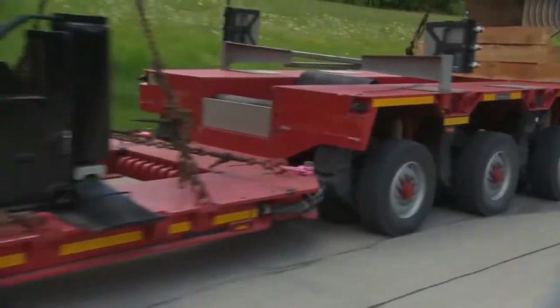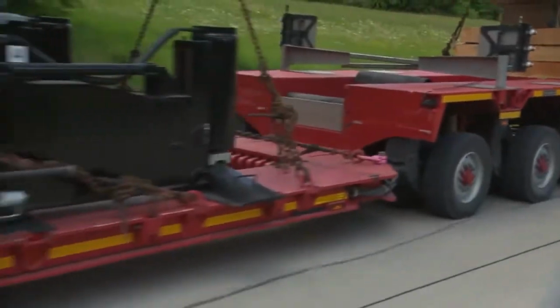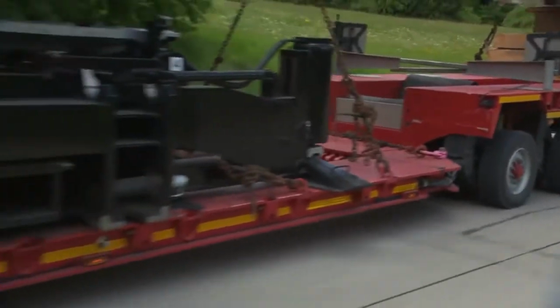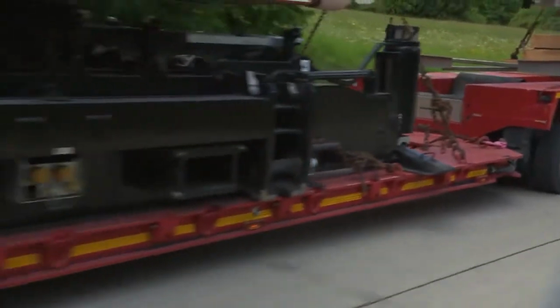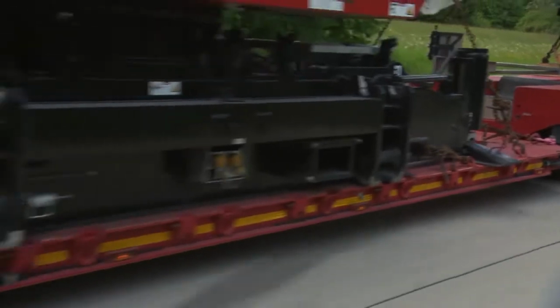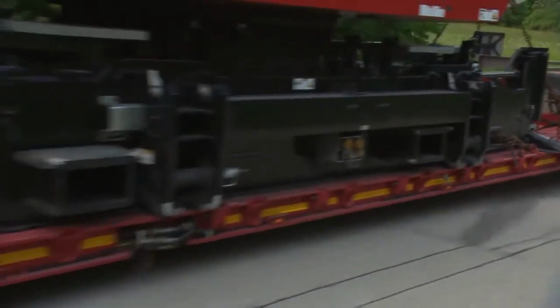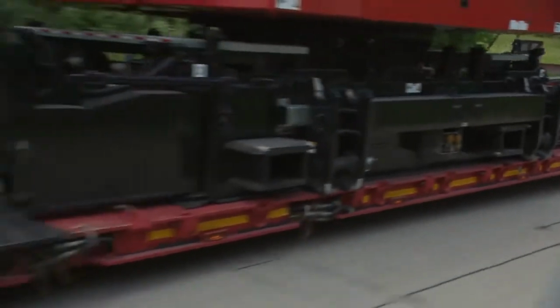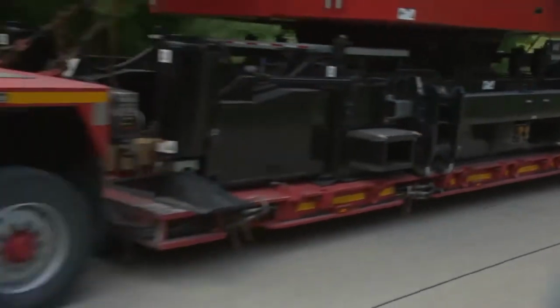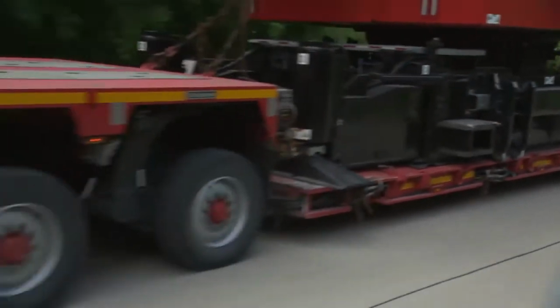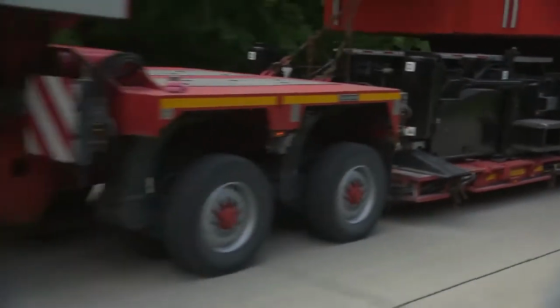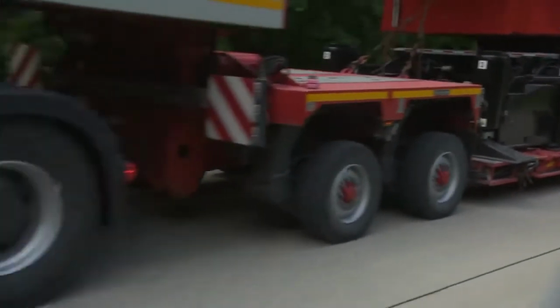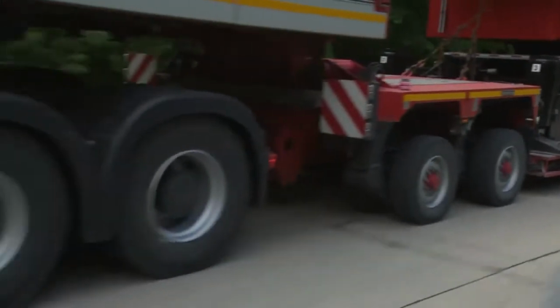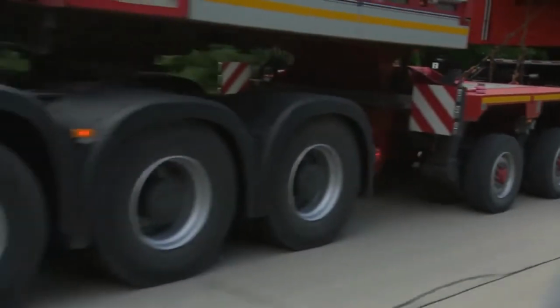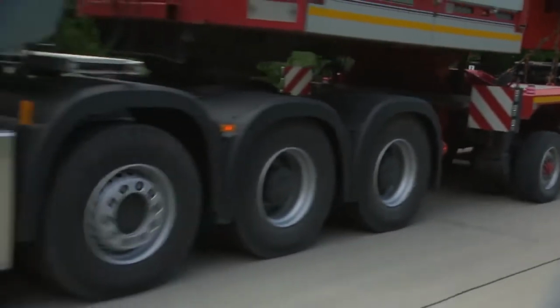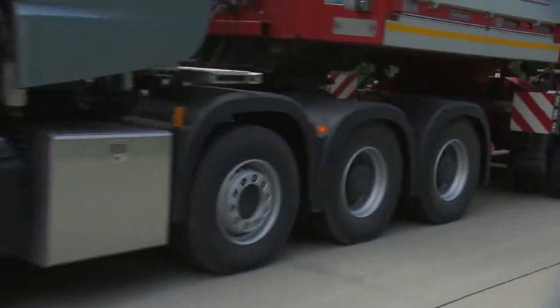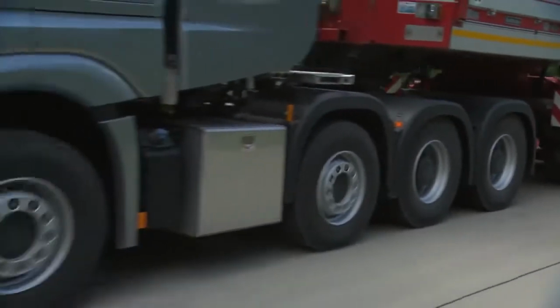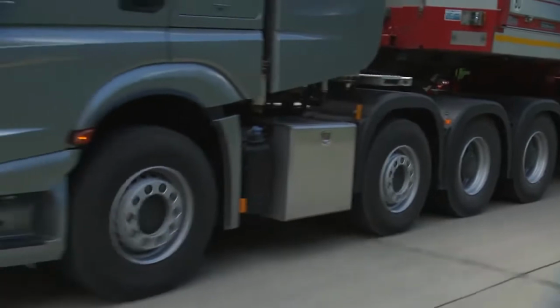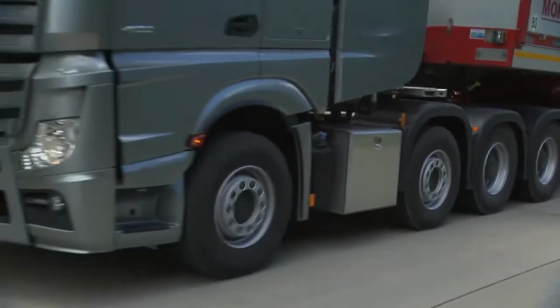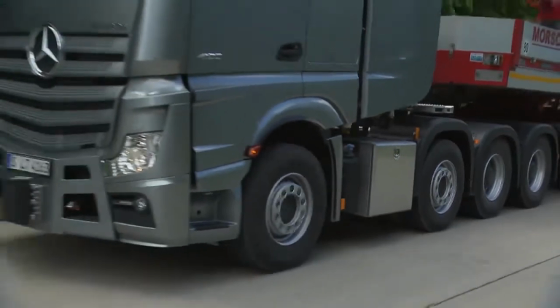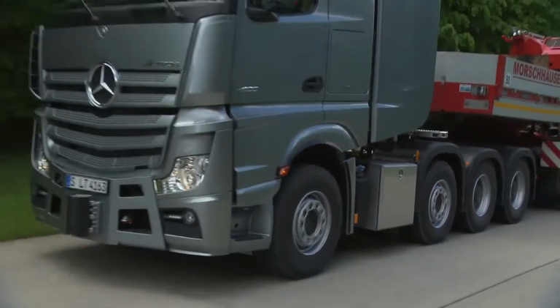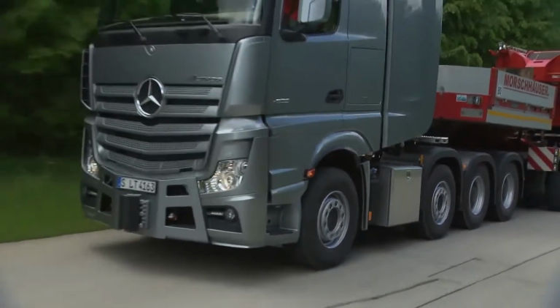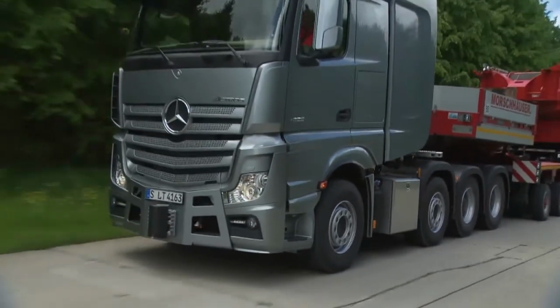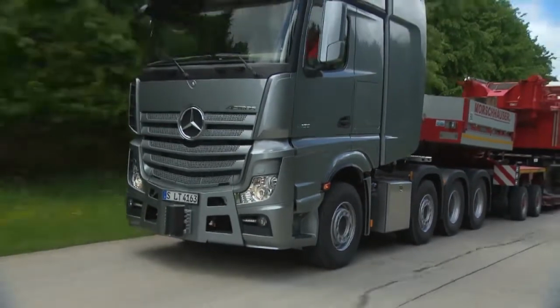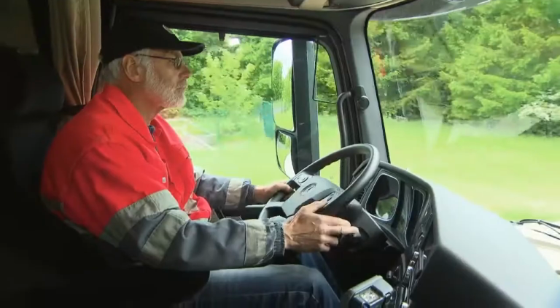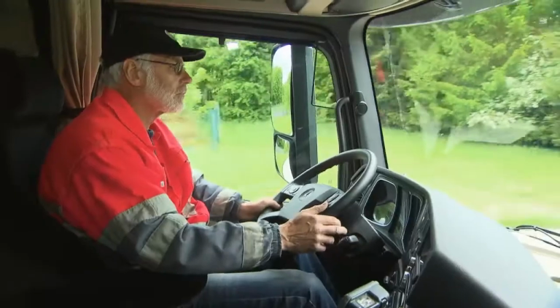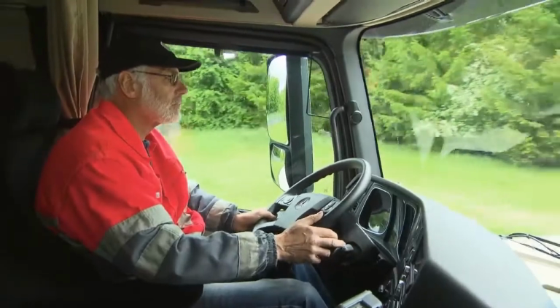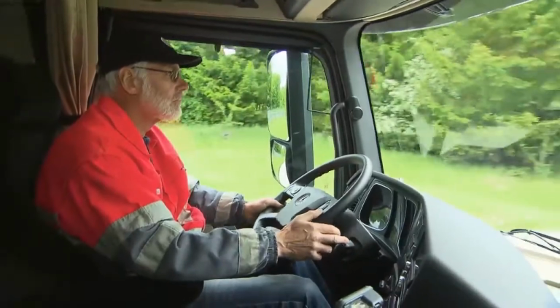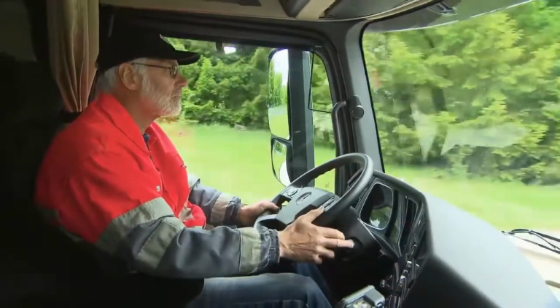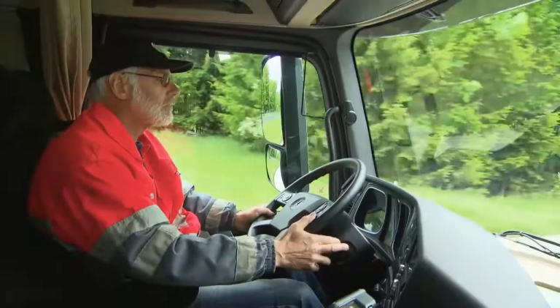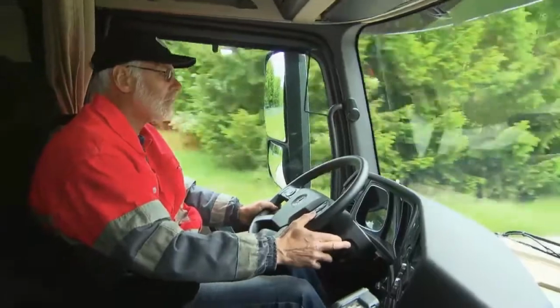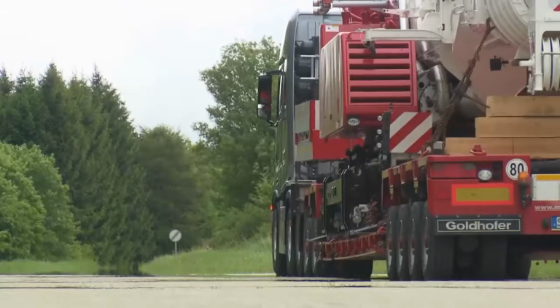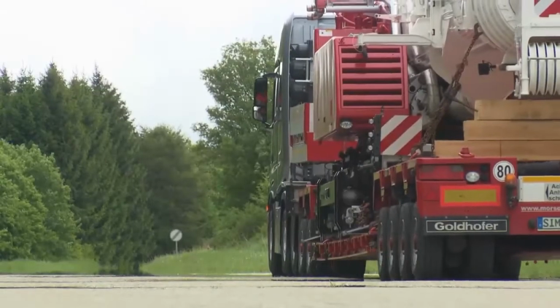Mercedes presents the new heavy haulage version of the Actros: the Actros SLT. It's a truck with big ambitions — a robust, high-tech vehicle with a pulling weight limit of 250 tons.